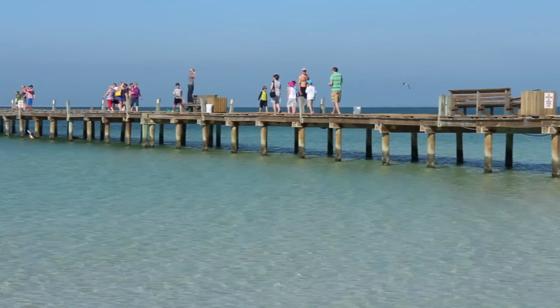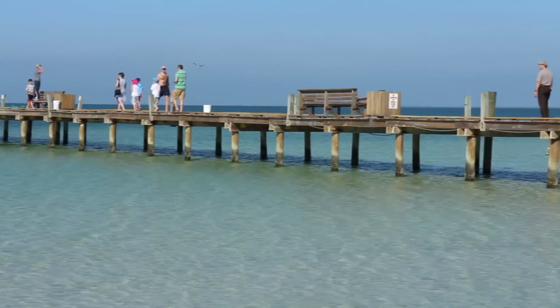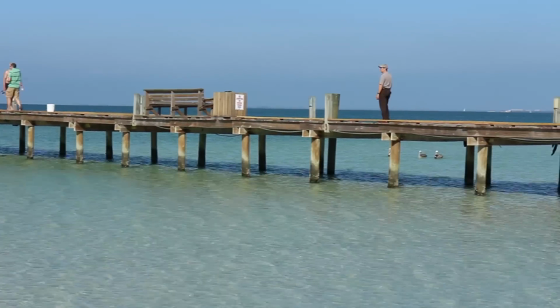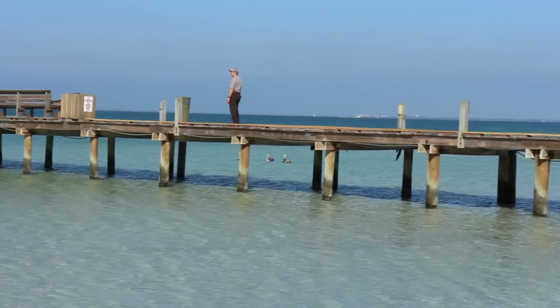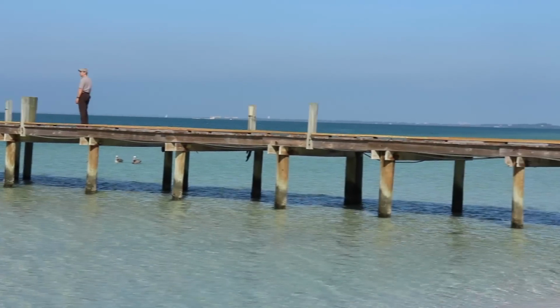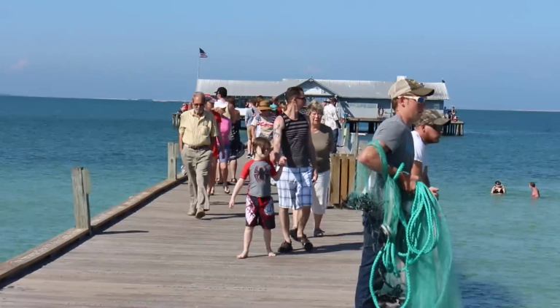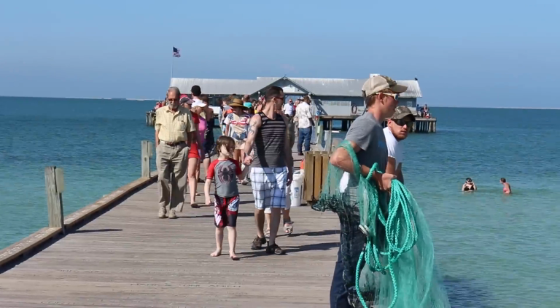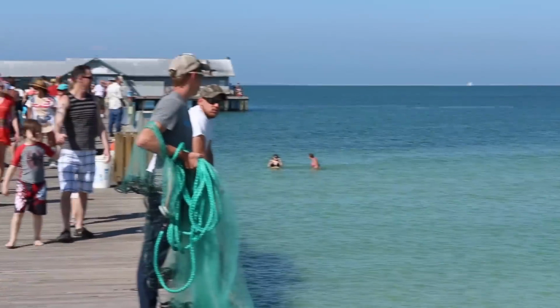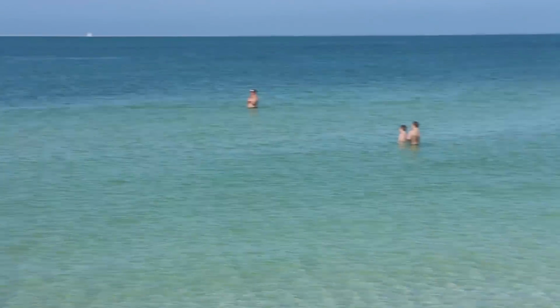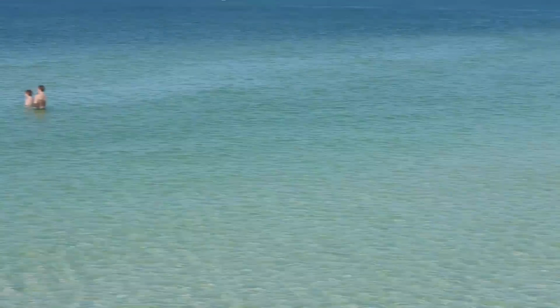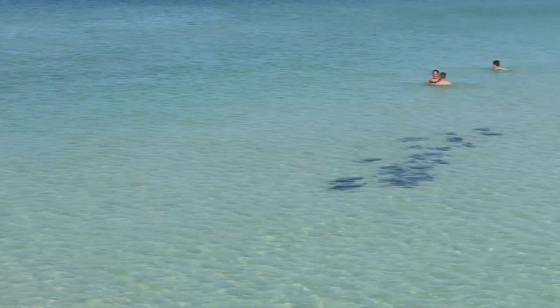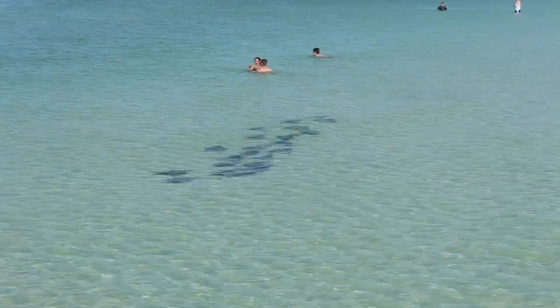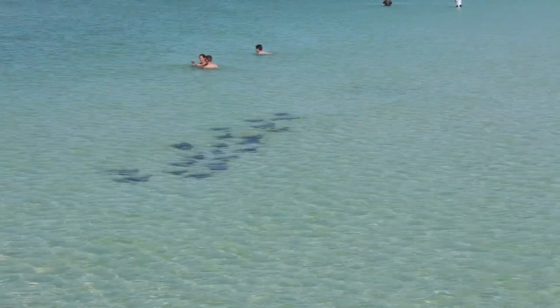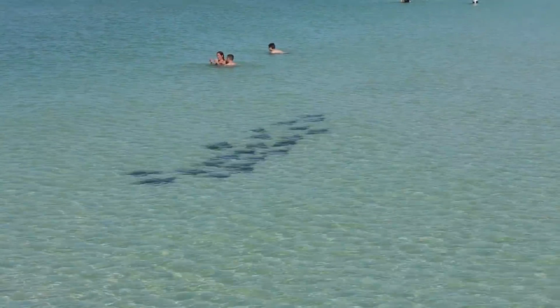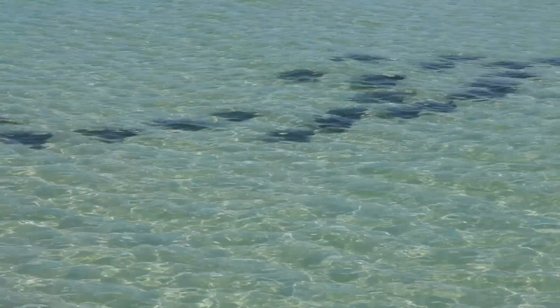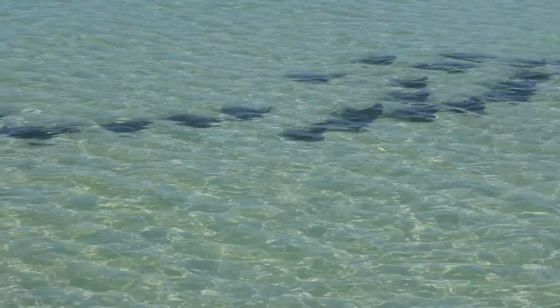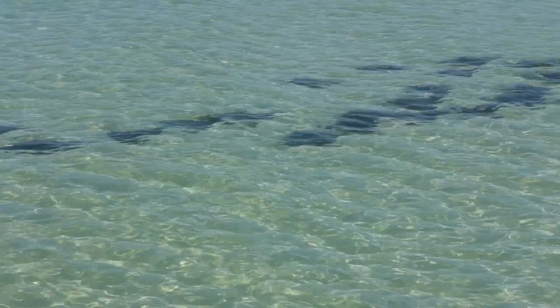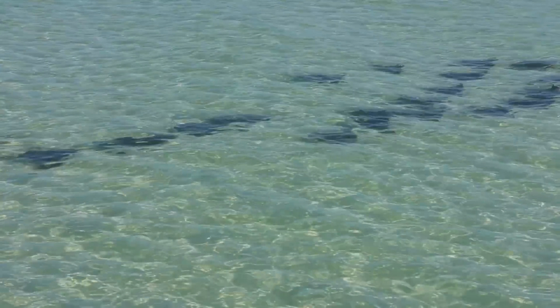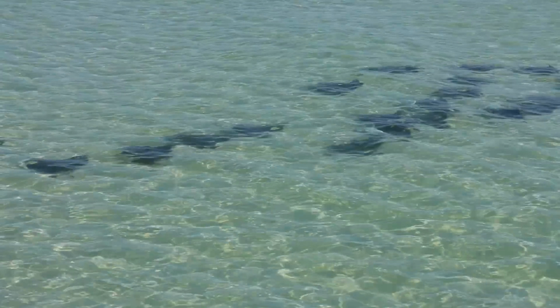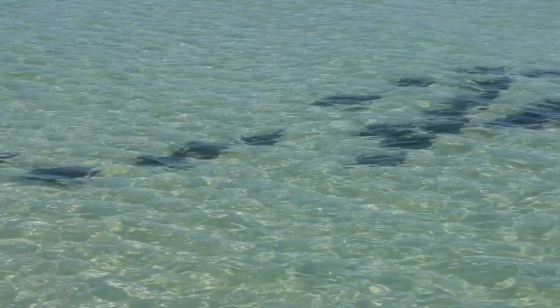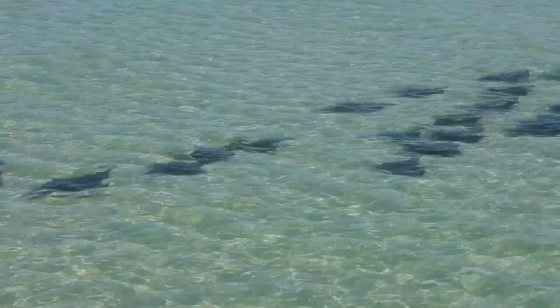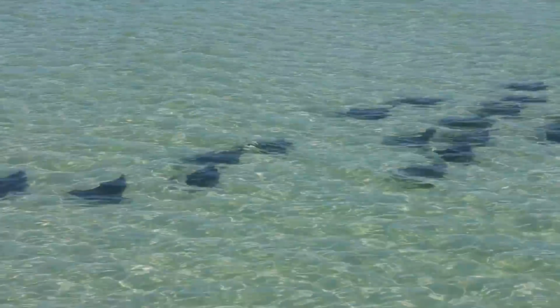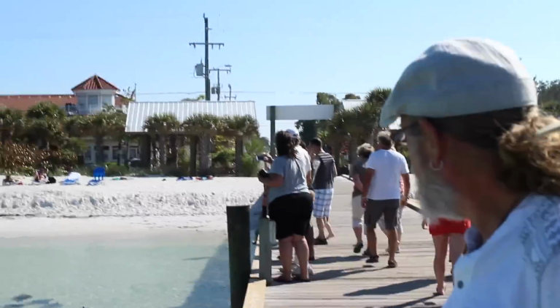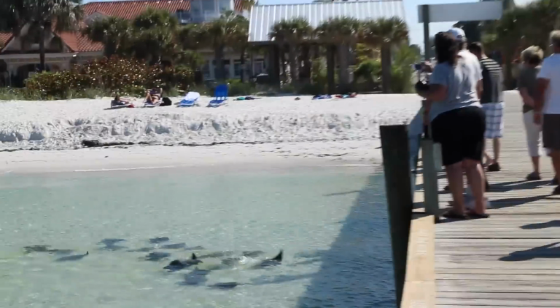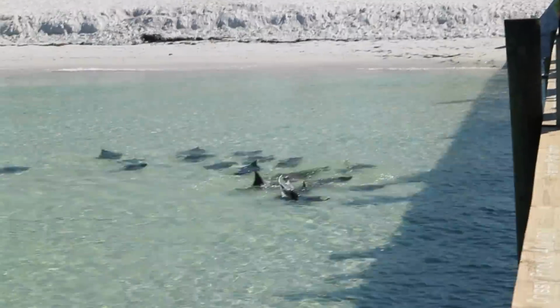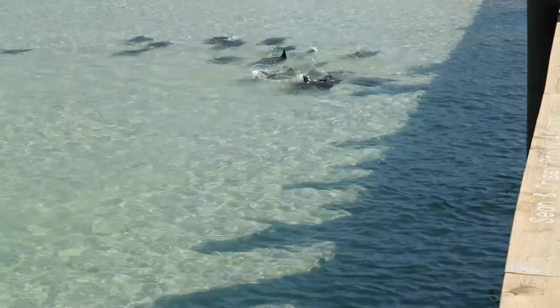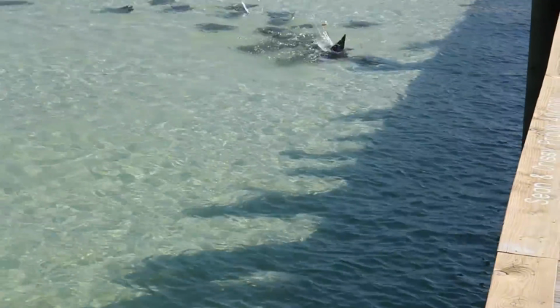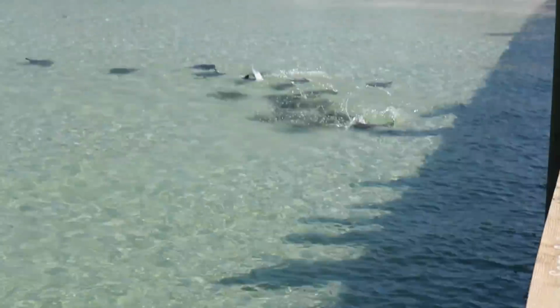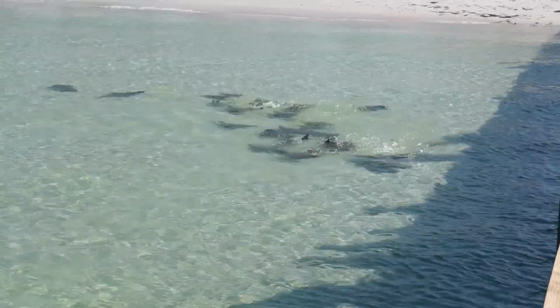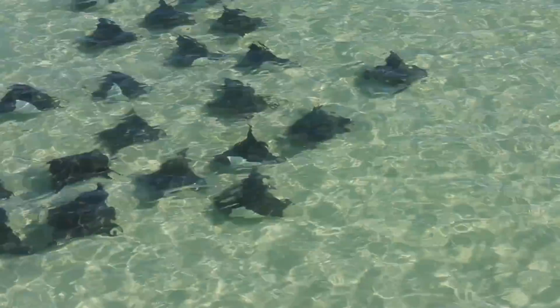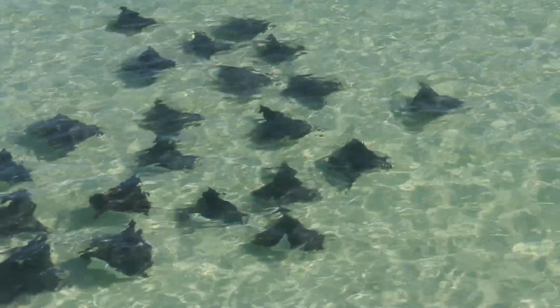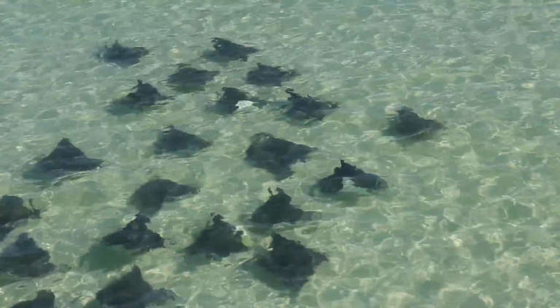So everyone's crowded around because there's a school of manta rays. Look at this — they want to be on AMATV. Oh my gosh! It's wild.